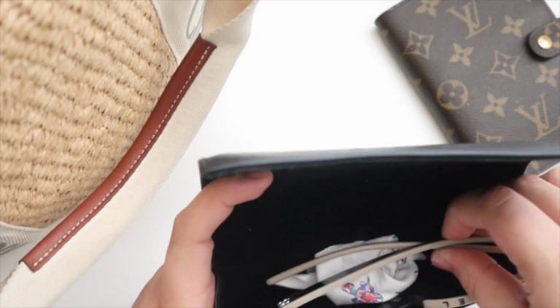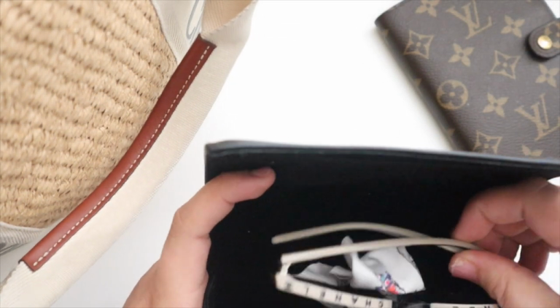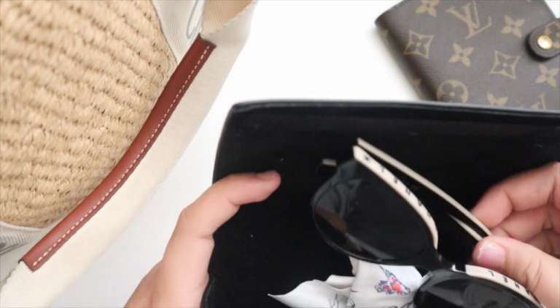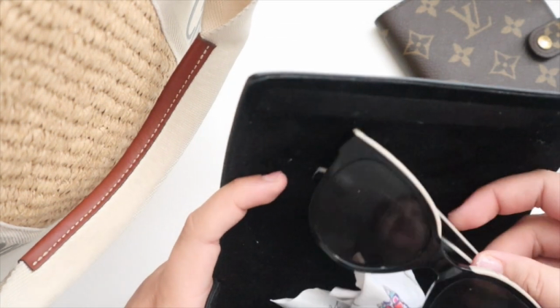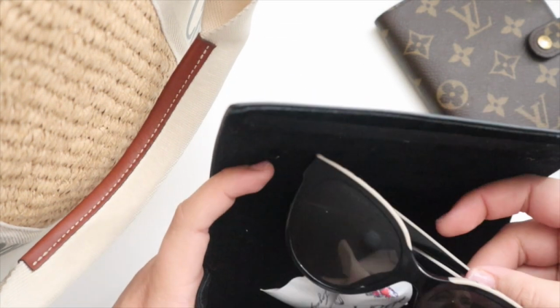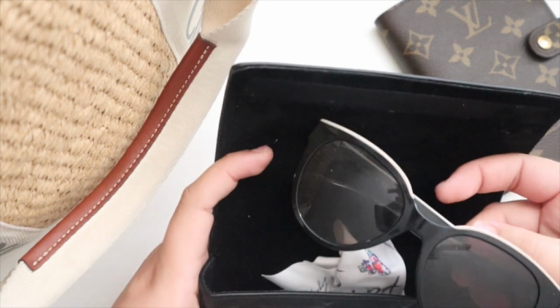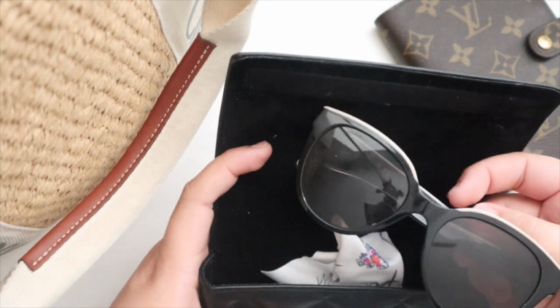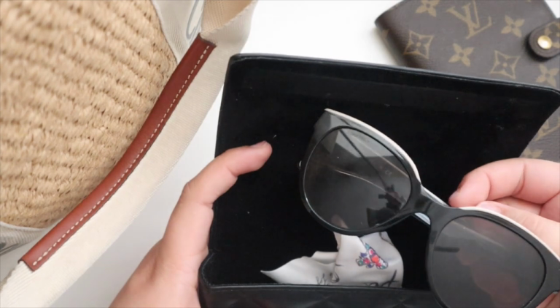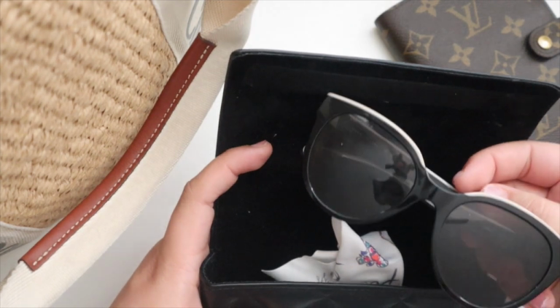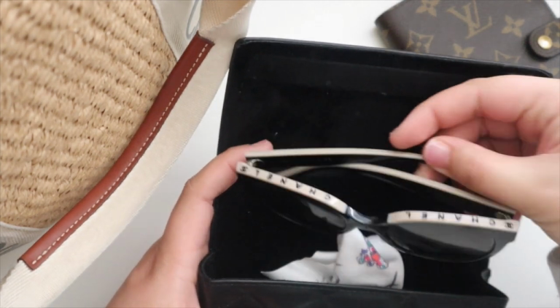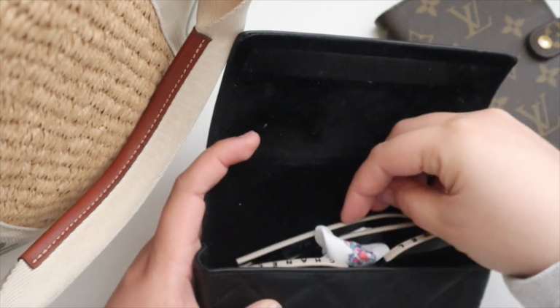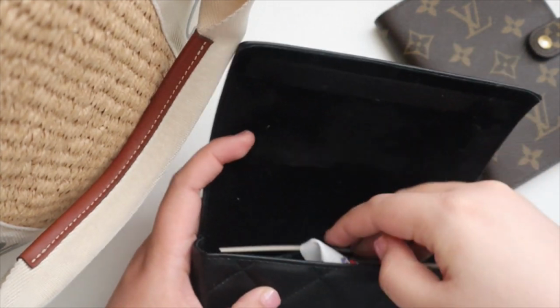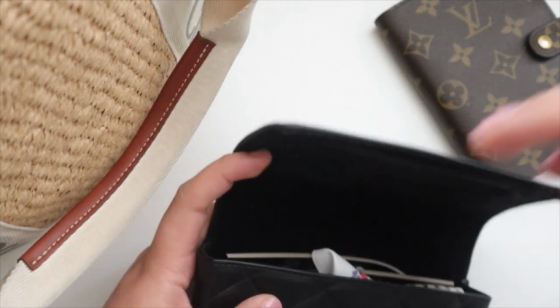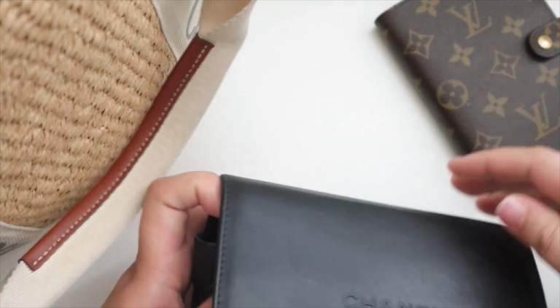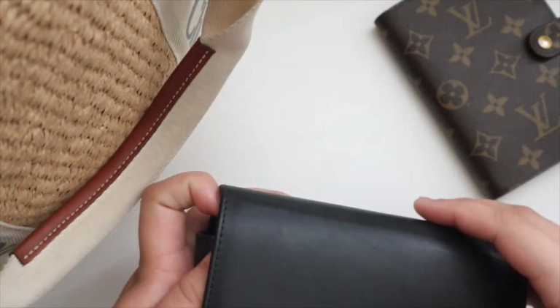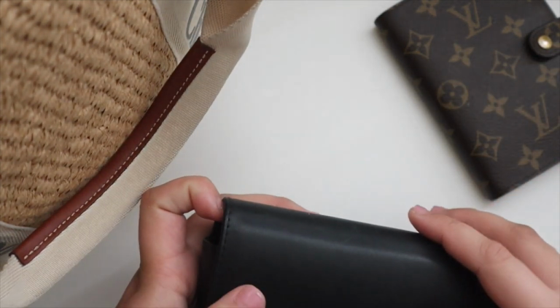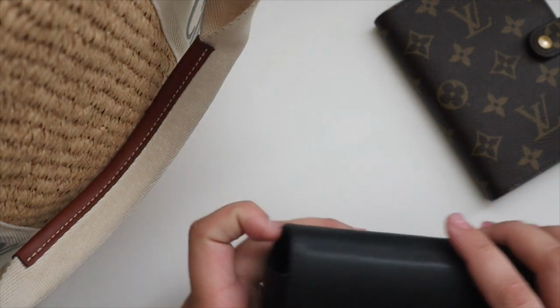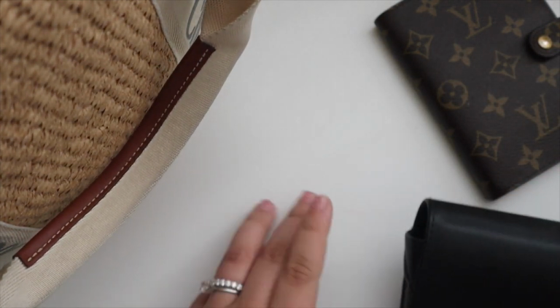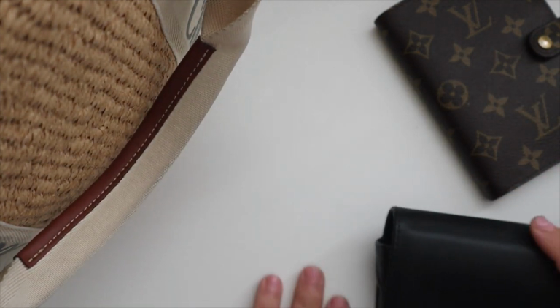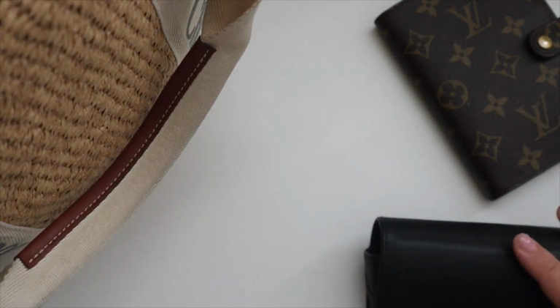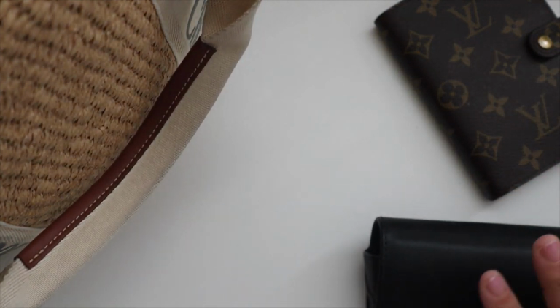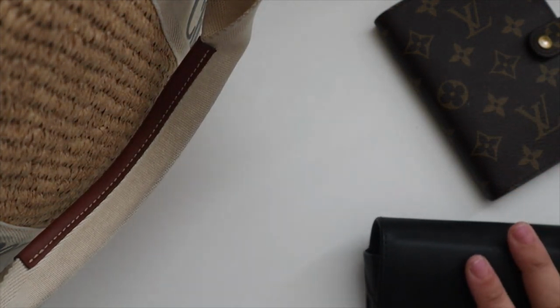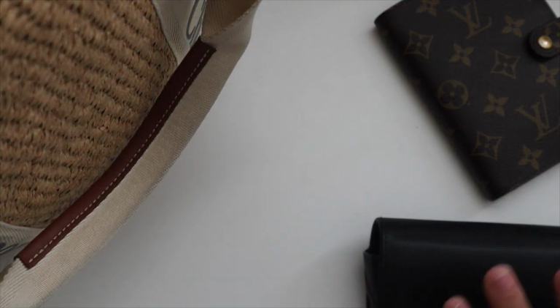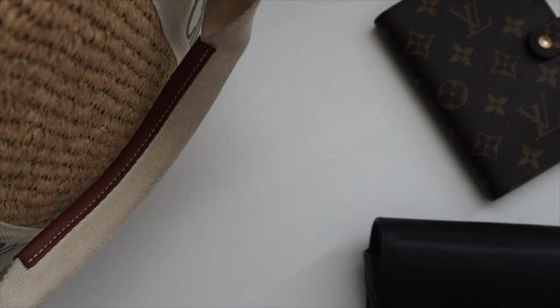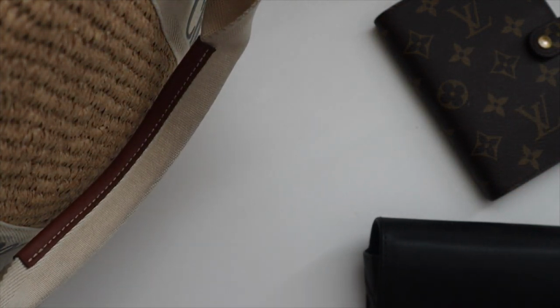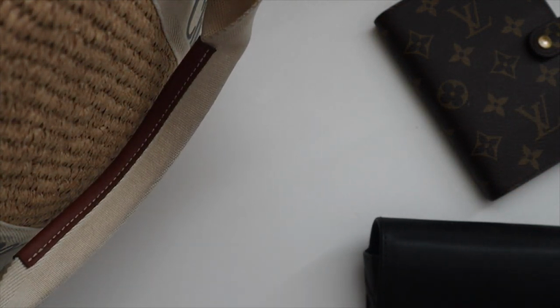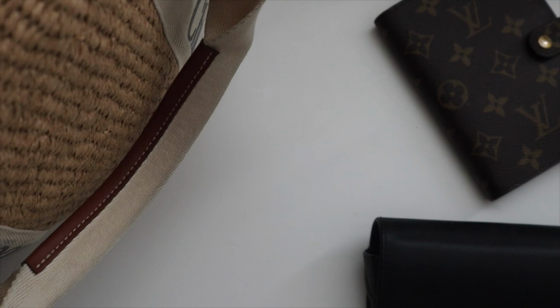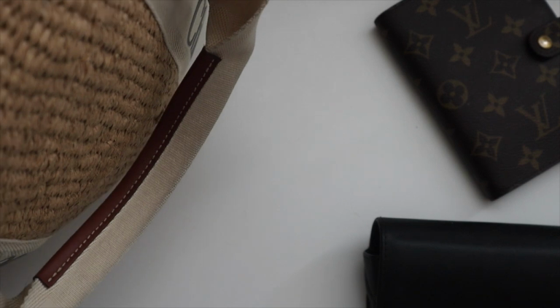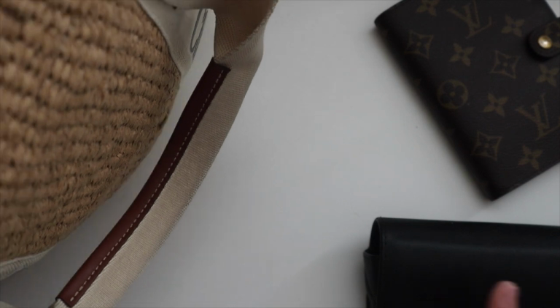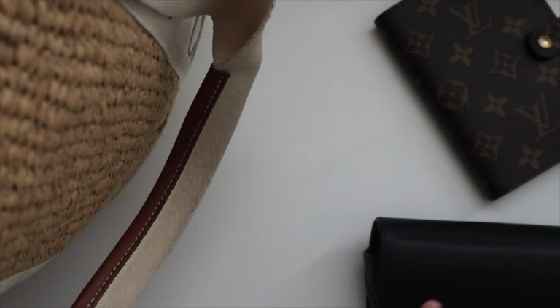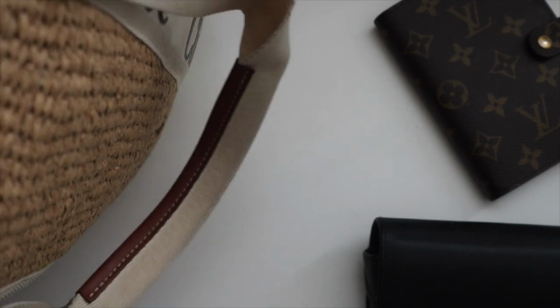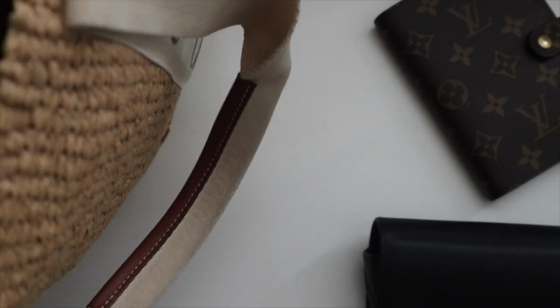Then of course I have my sunglasses — summer essentials, really Texas essentials. I have my Chanel butterfly sunglasses and I always keep them in the case with the cleaning cloth.